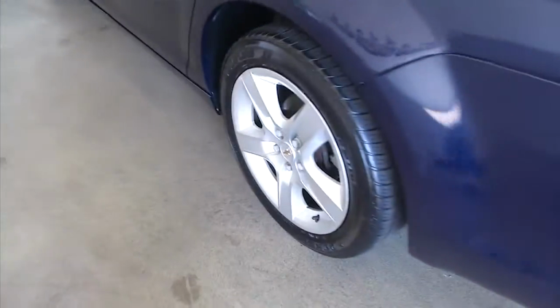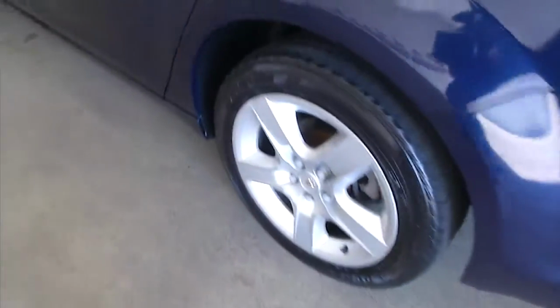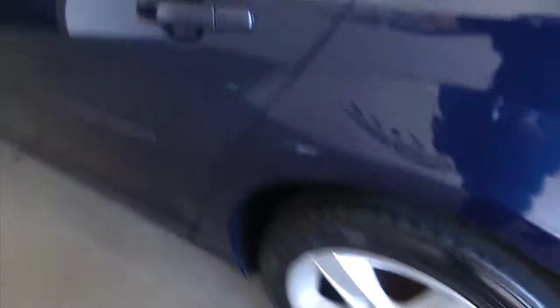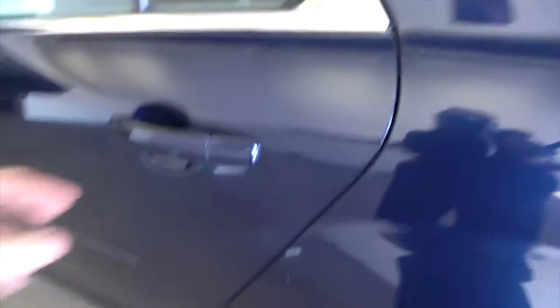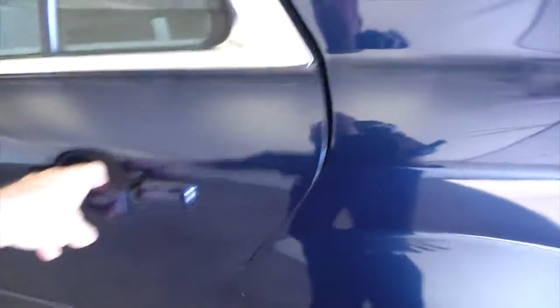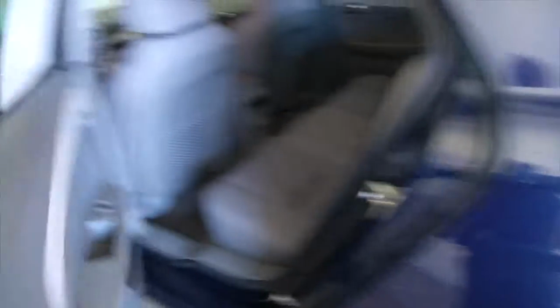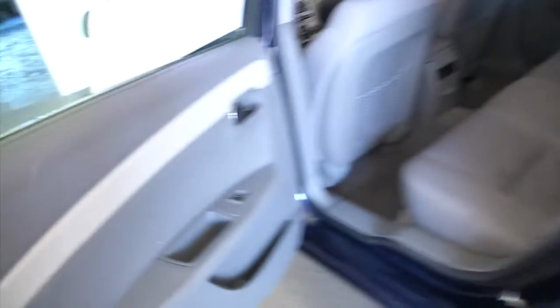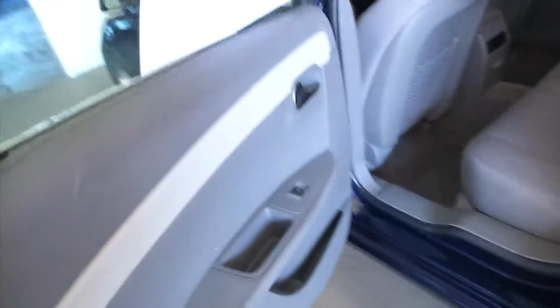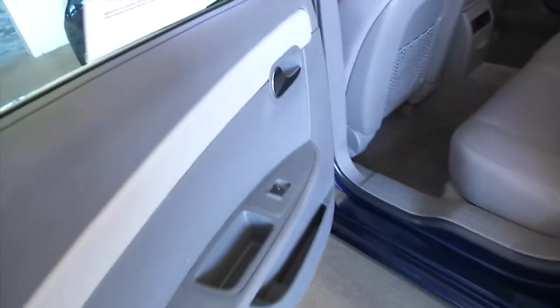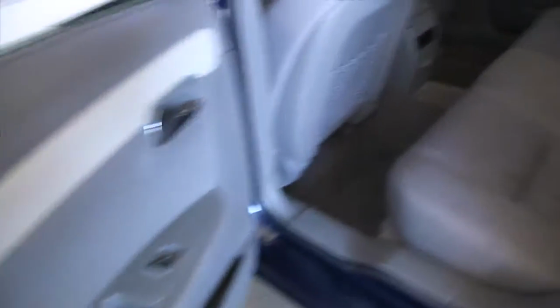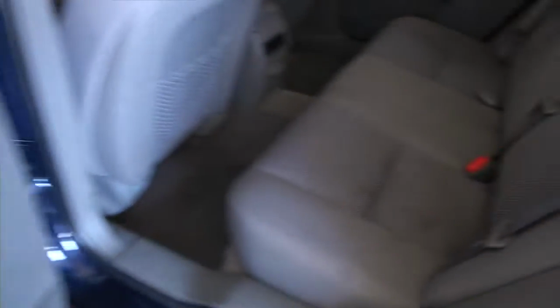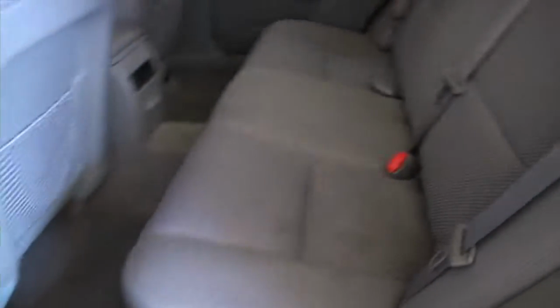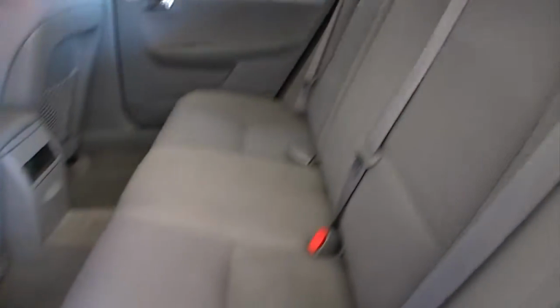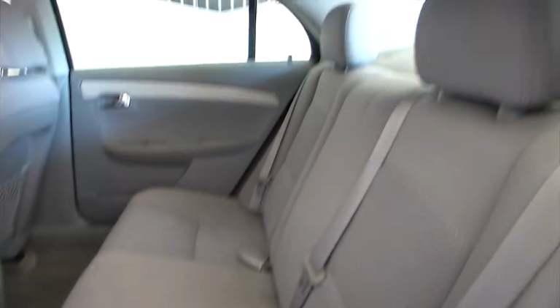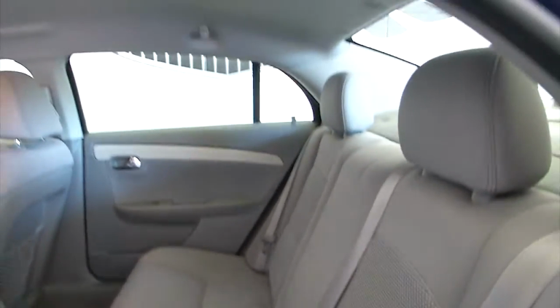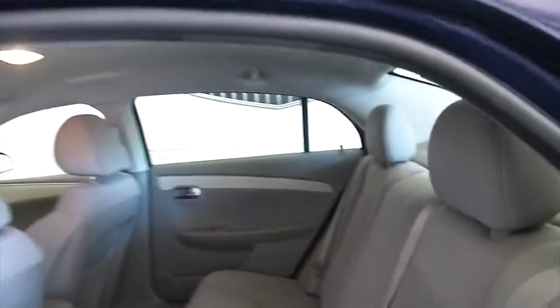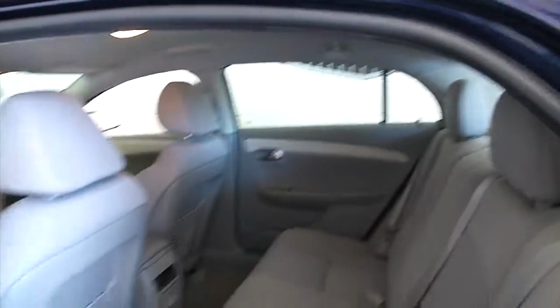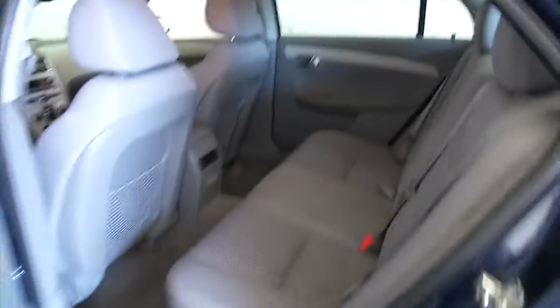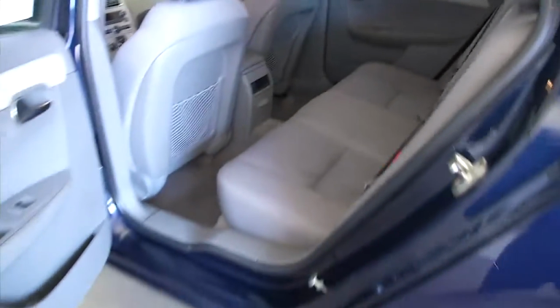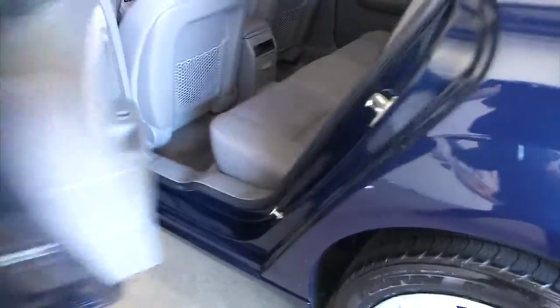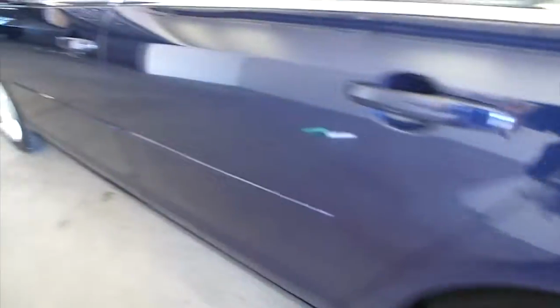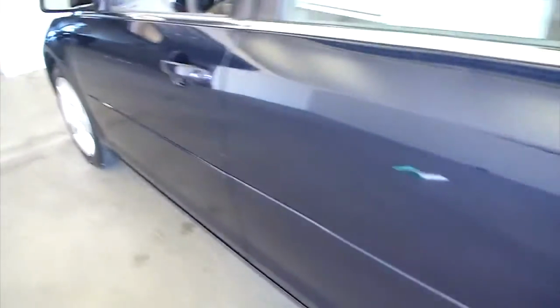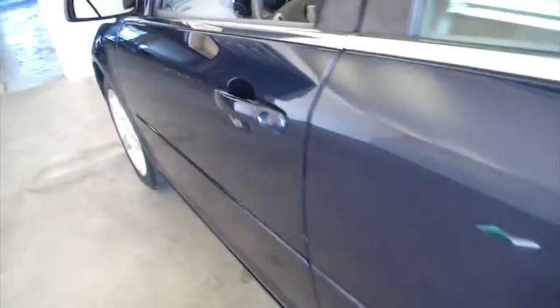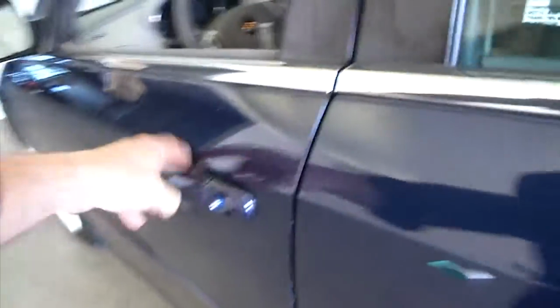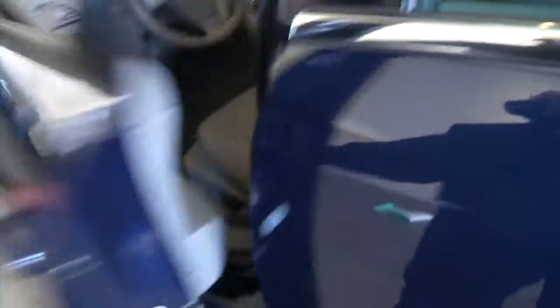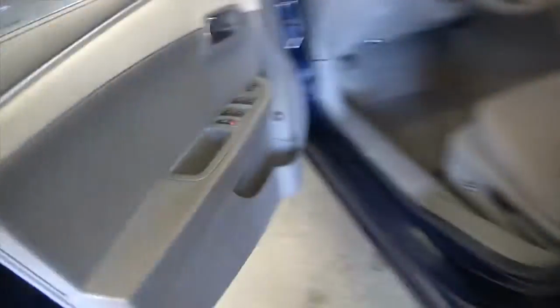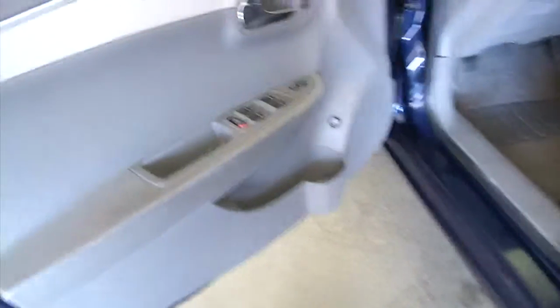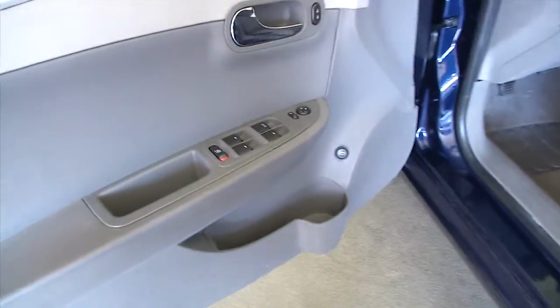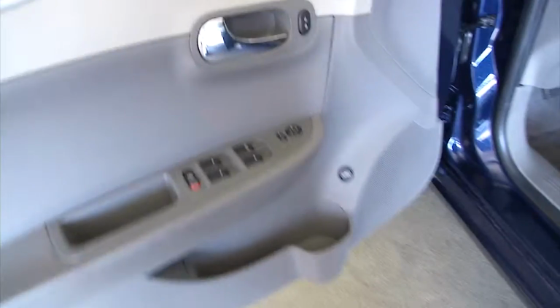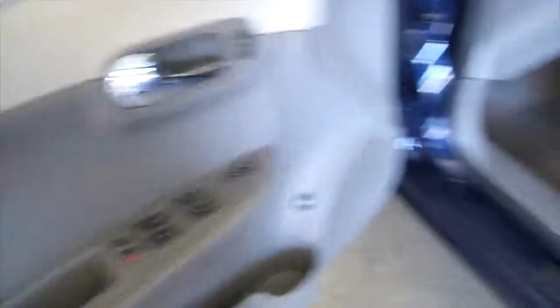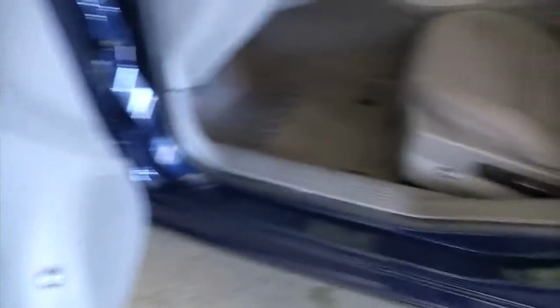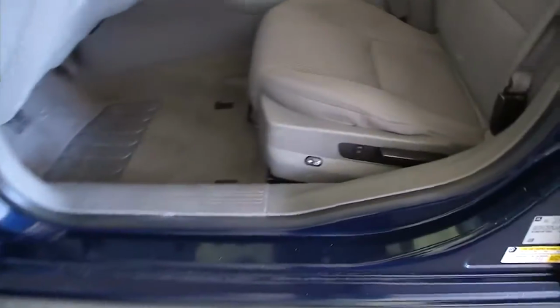Aluminum alloy wheels. Power windows, power mirror, power locks.